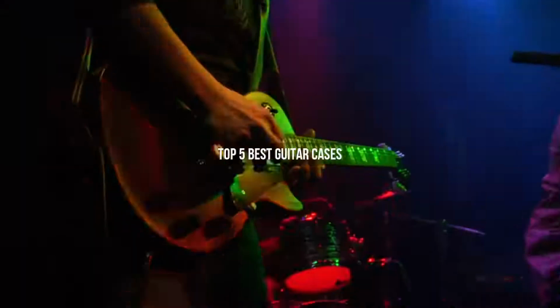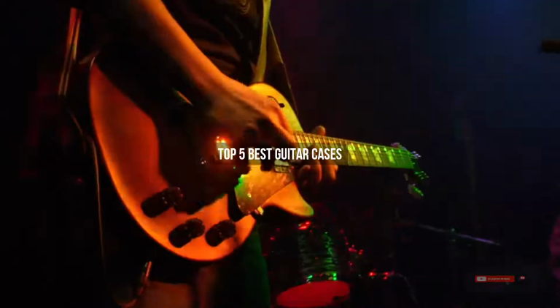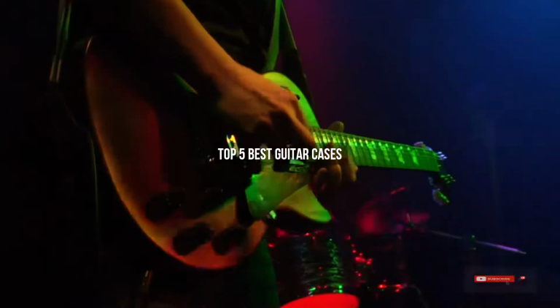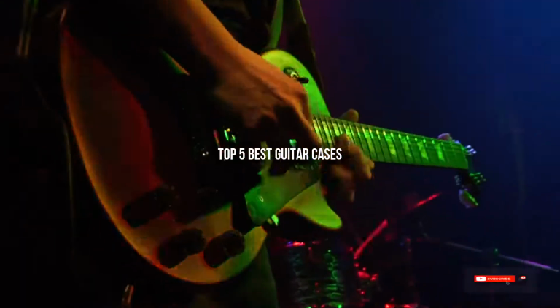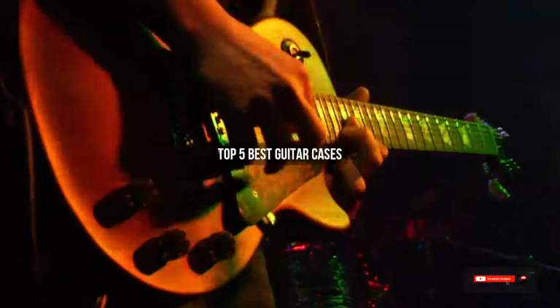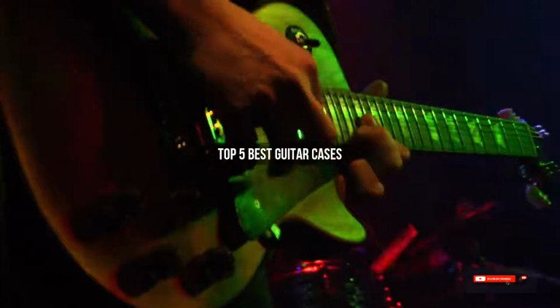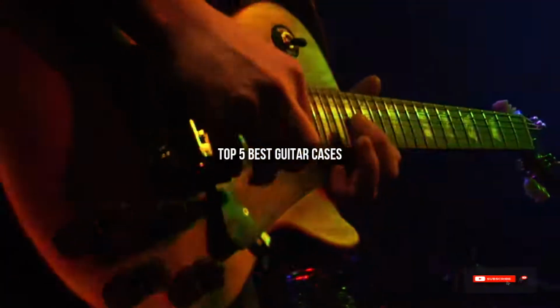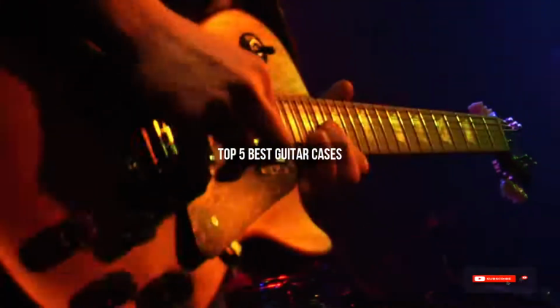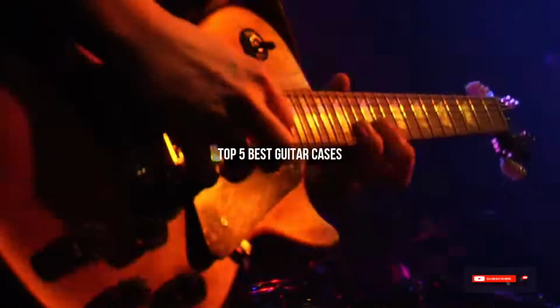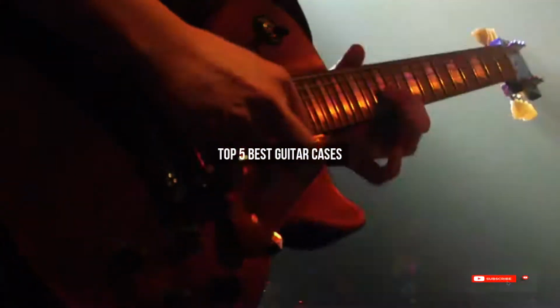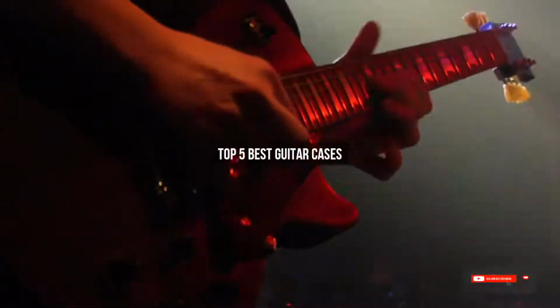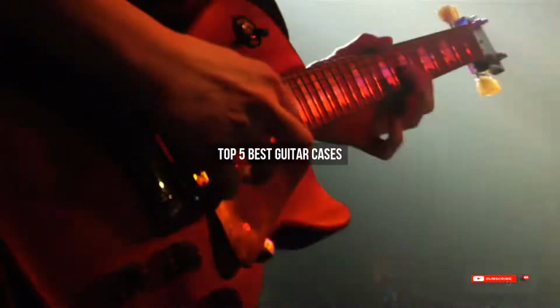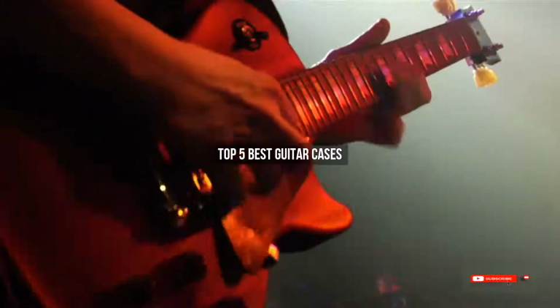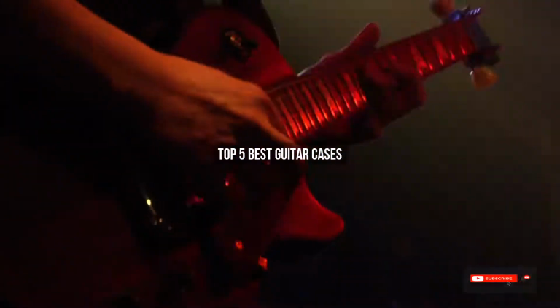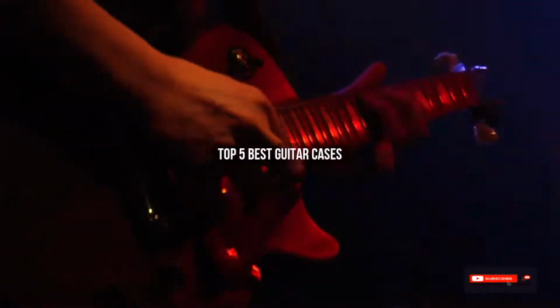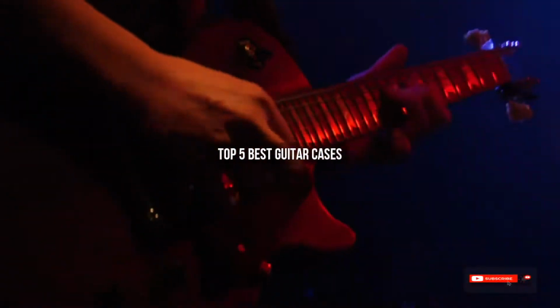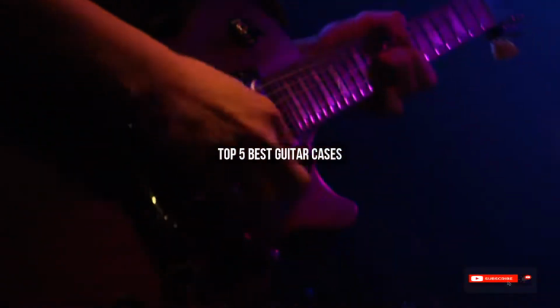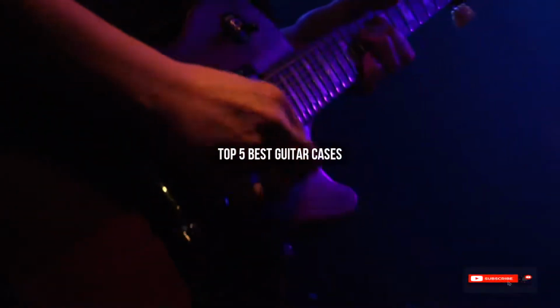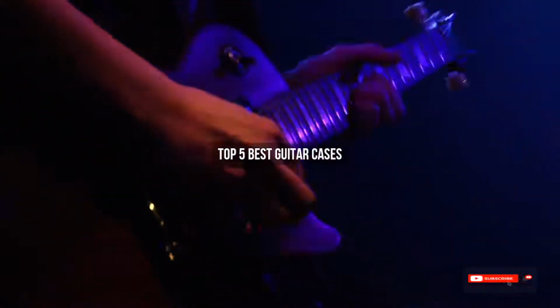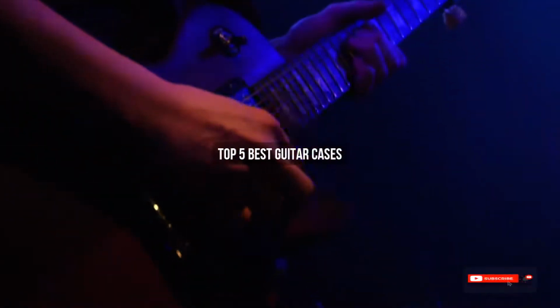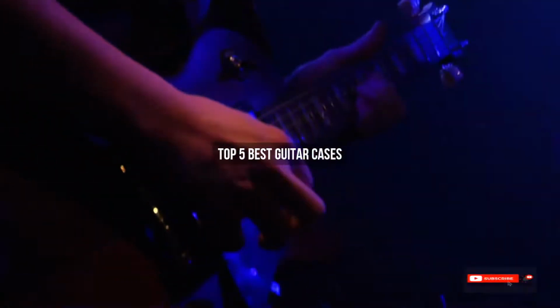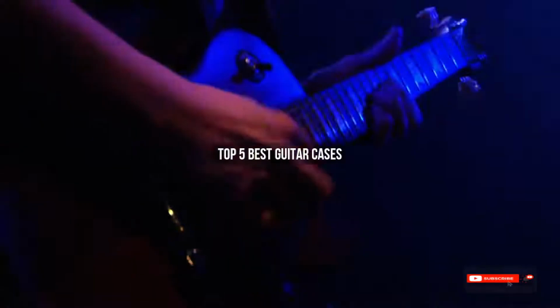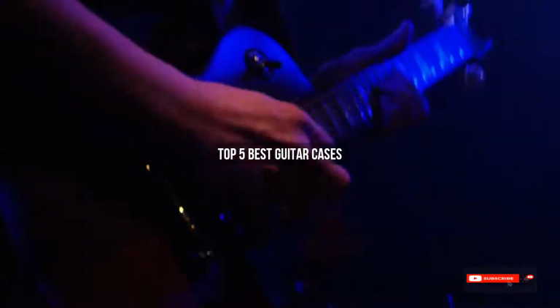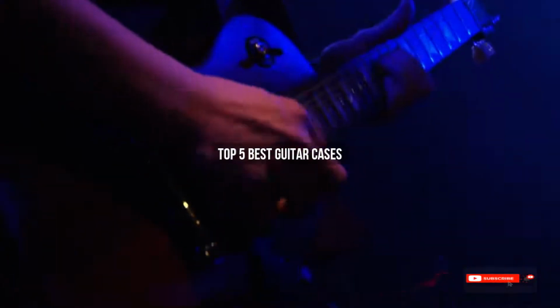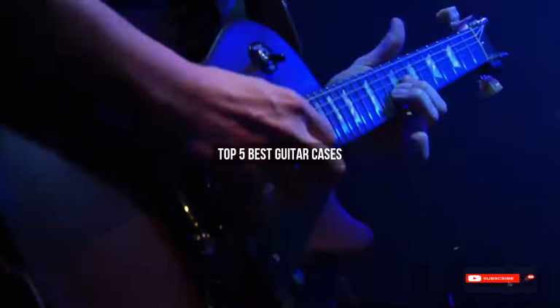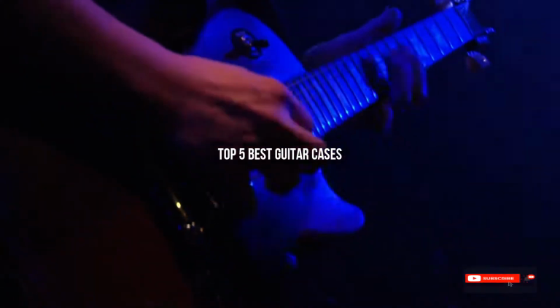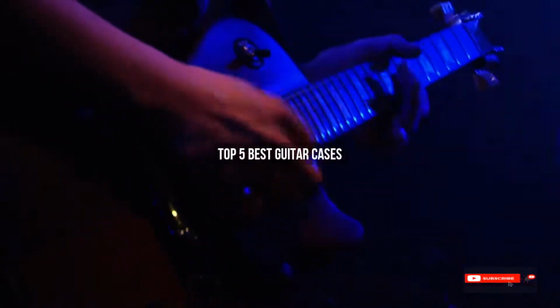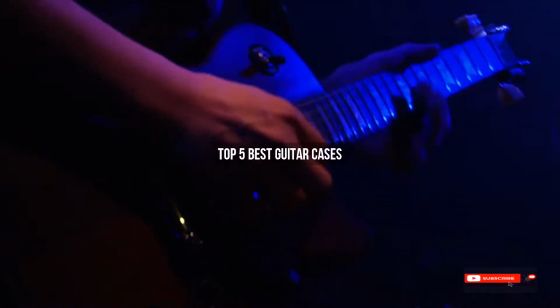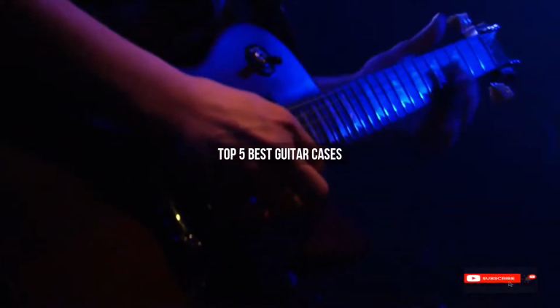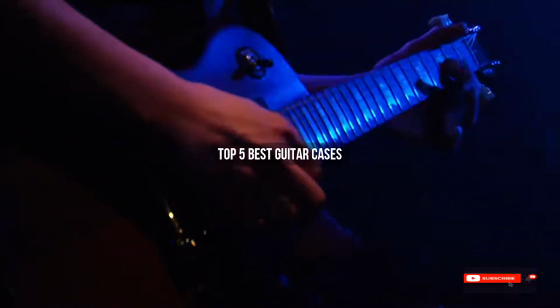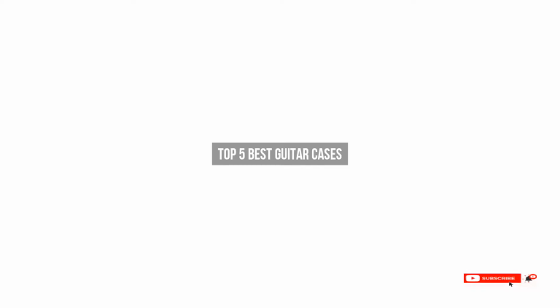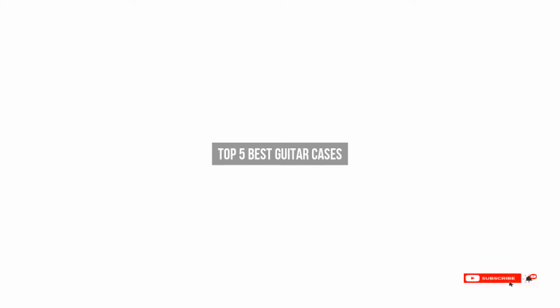Are you looking for the best guitar cases? We will review some of the guitar cases based on thousands of user ratings. Here are our top 5 best guitar cases.